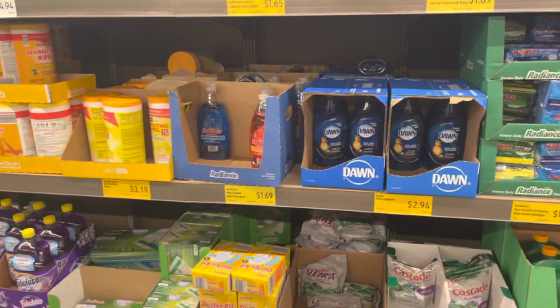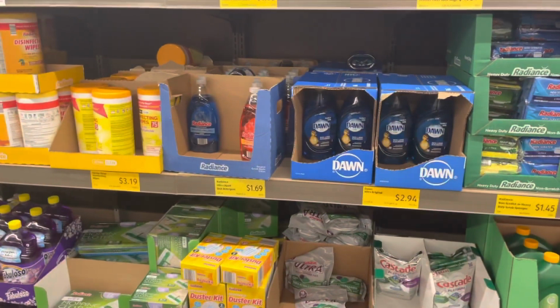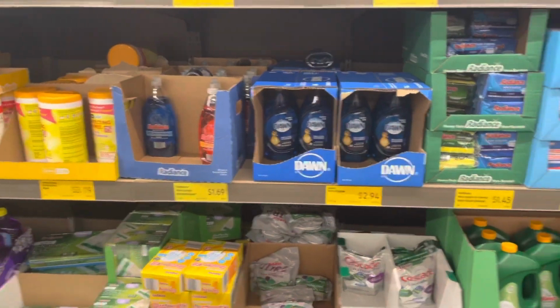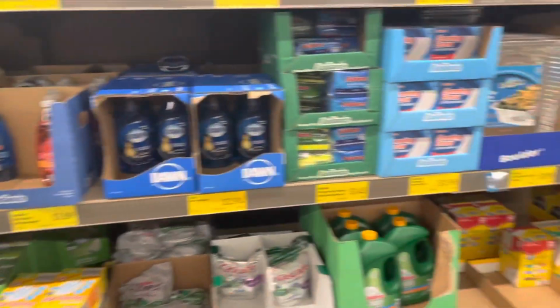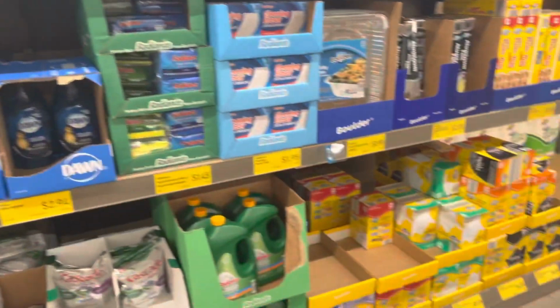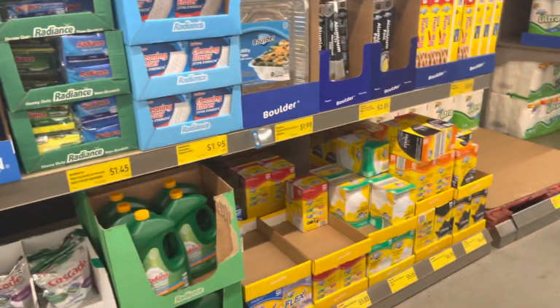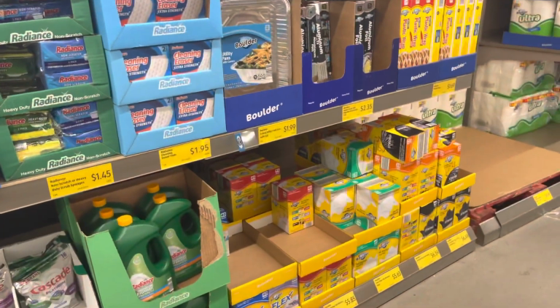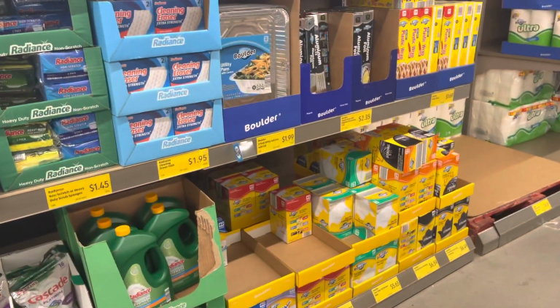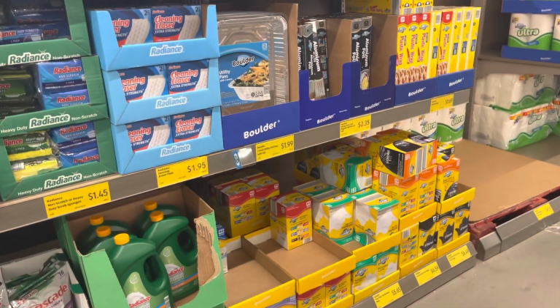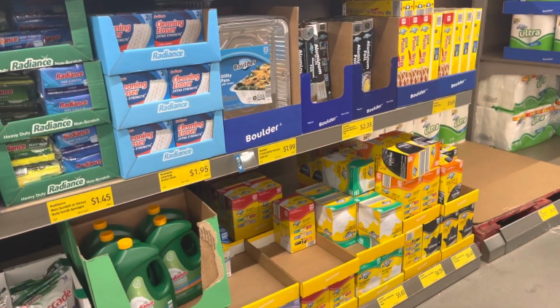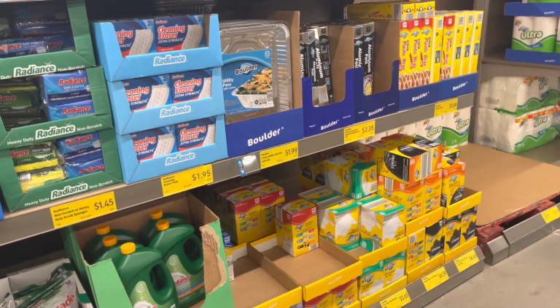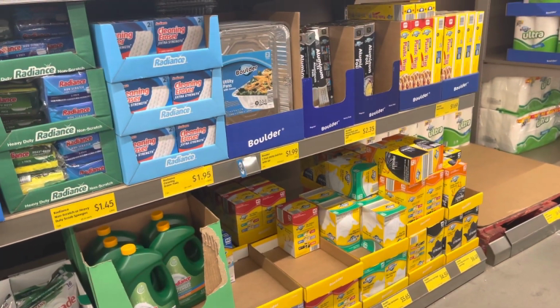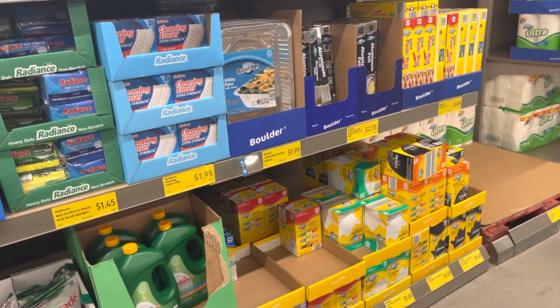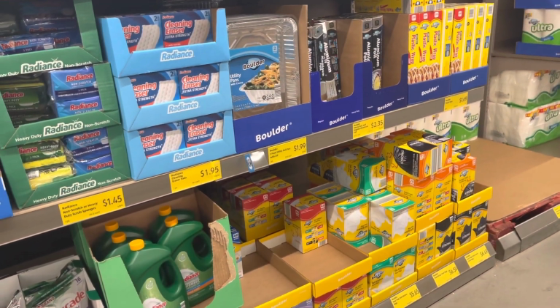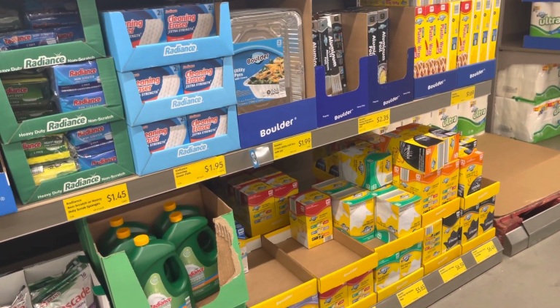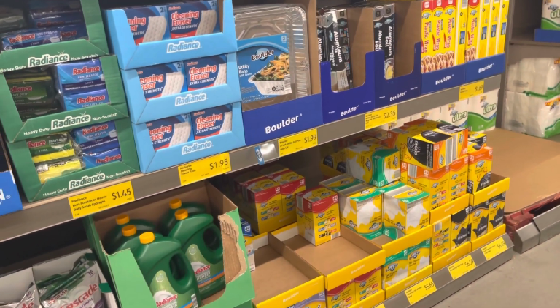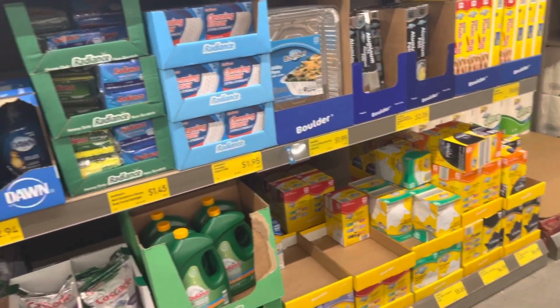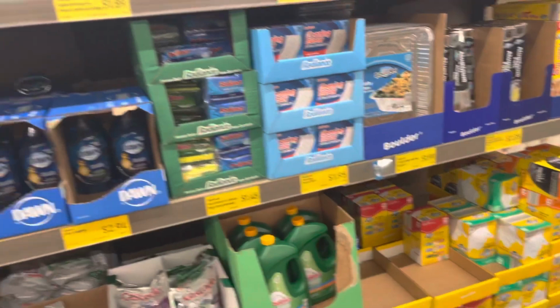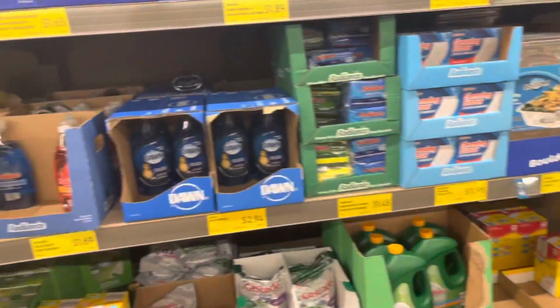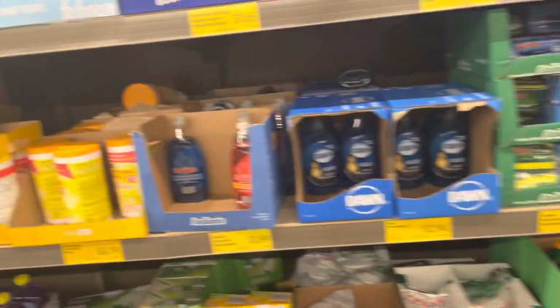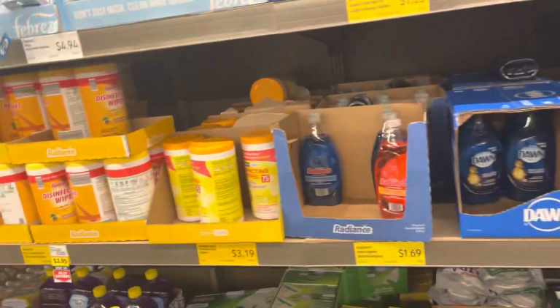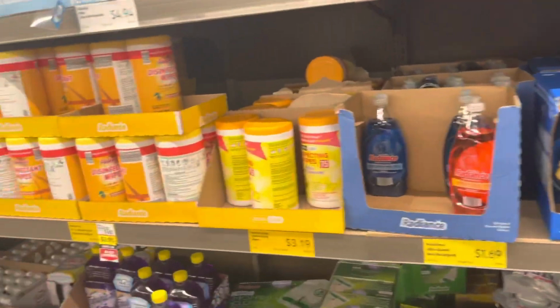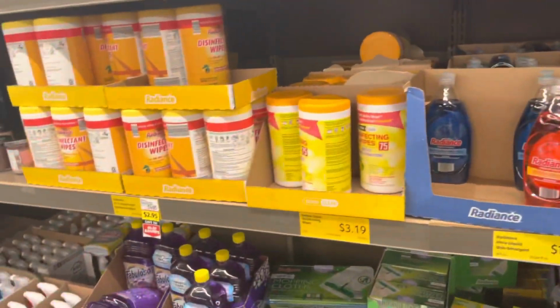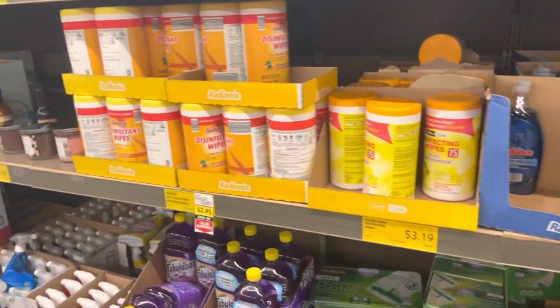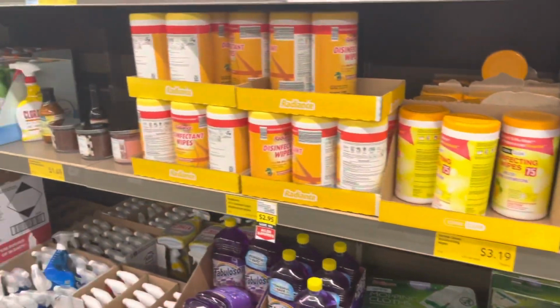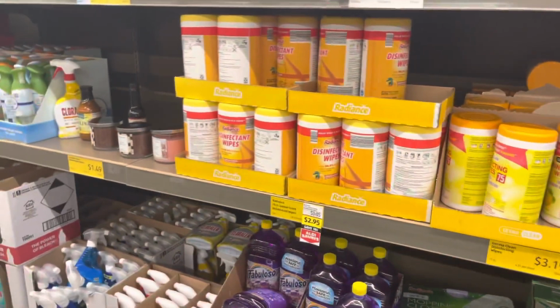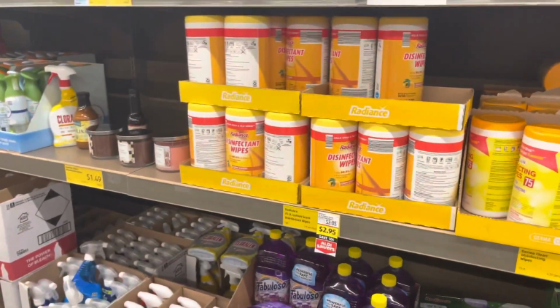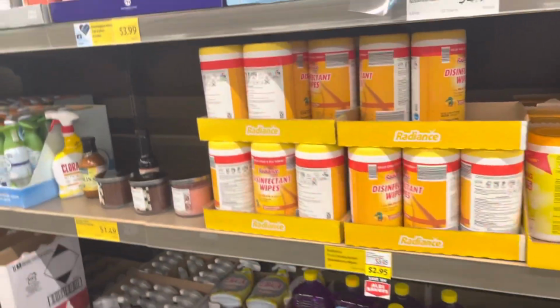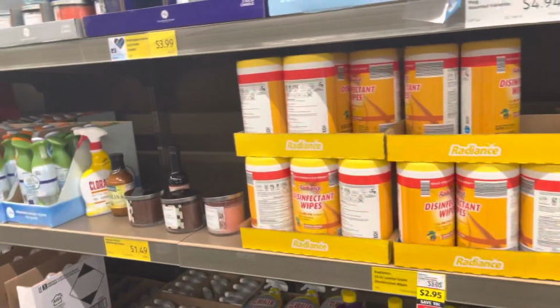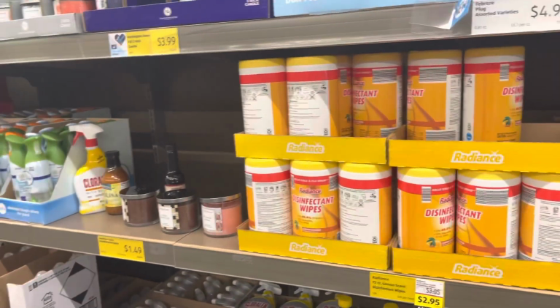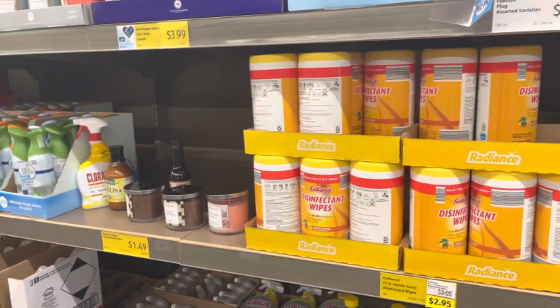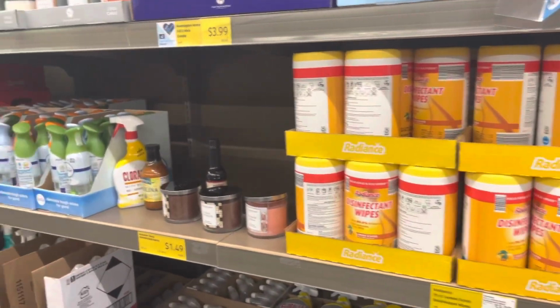They also have trash bags, but I usually buy those in bulk so I'm not sure if that's cheaper here.